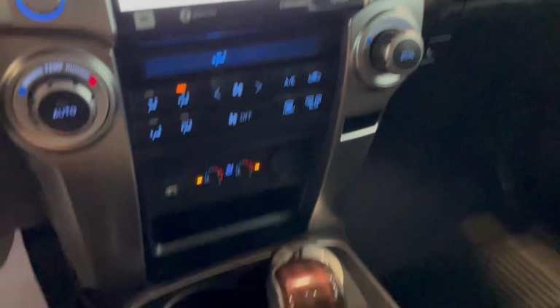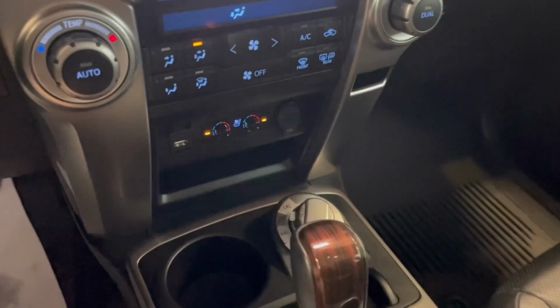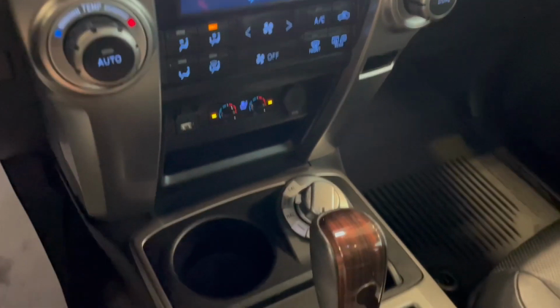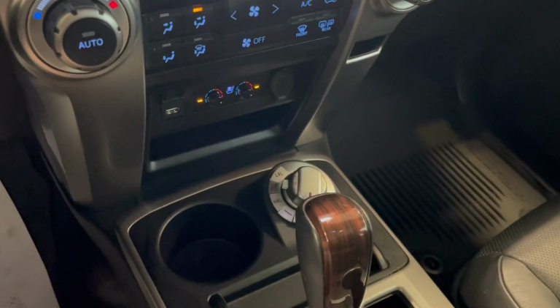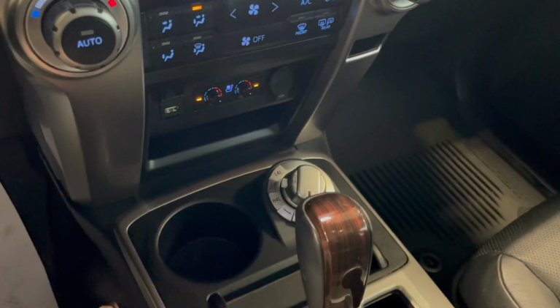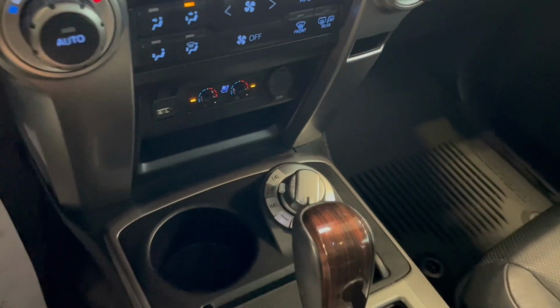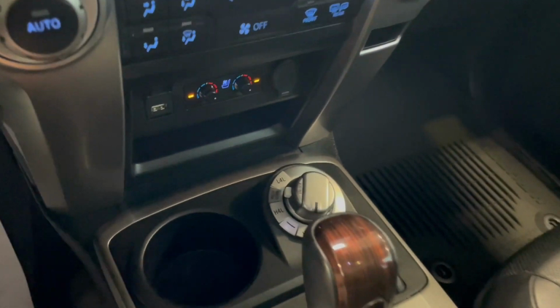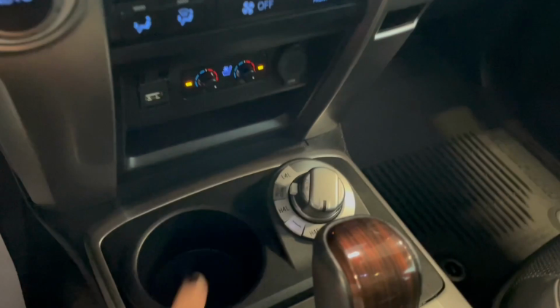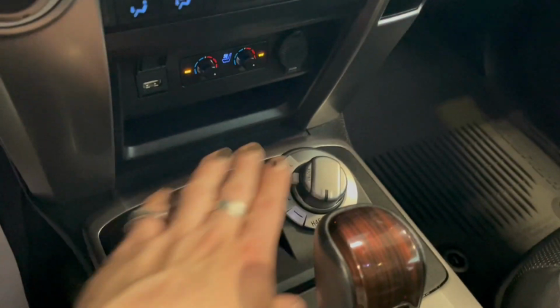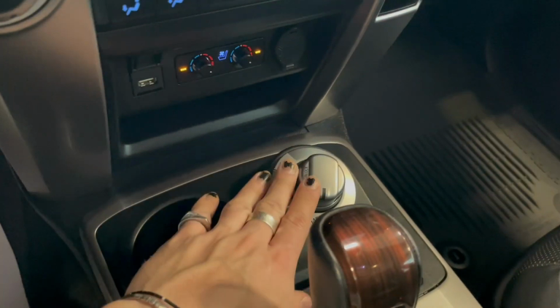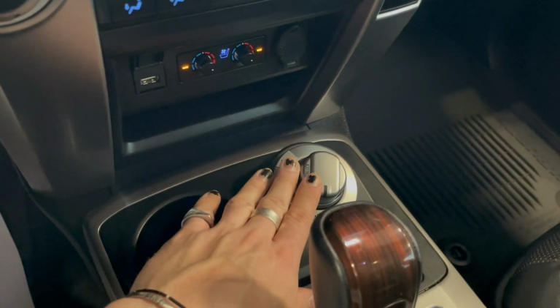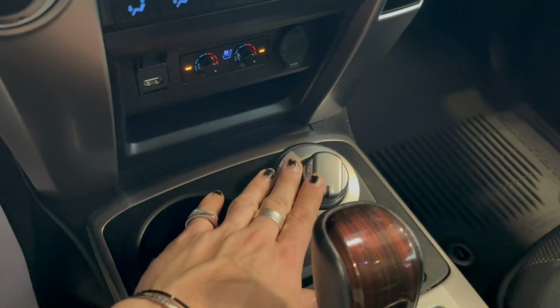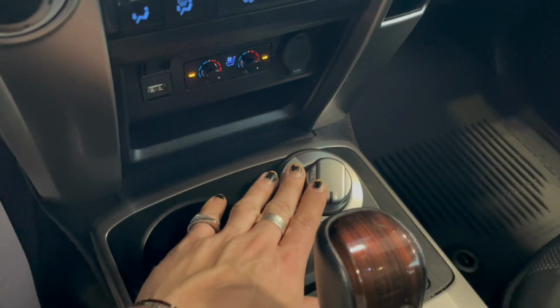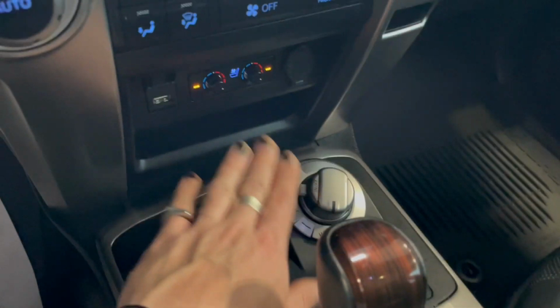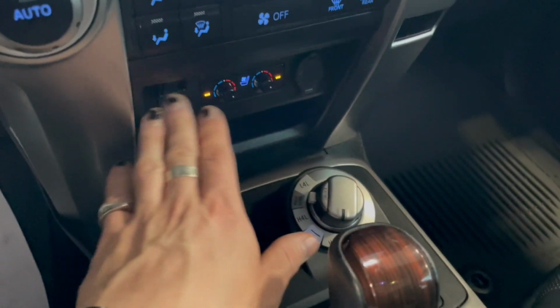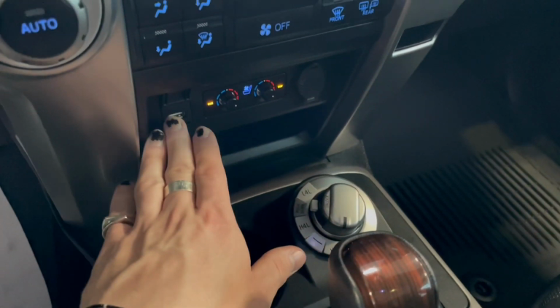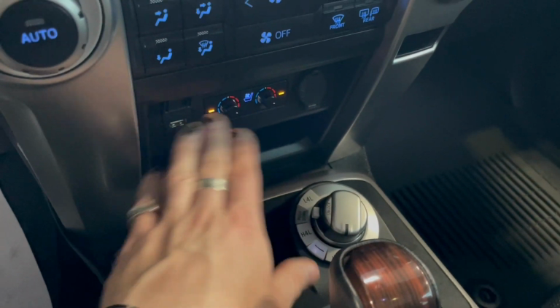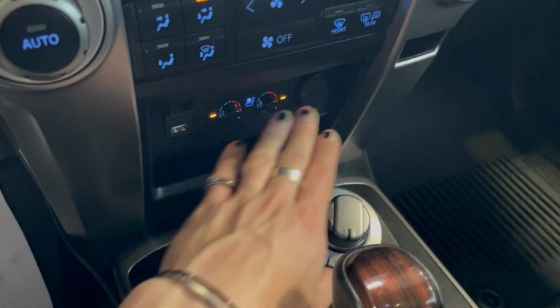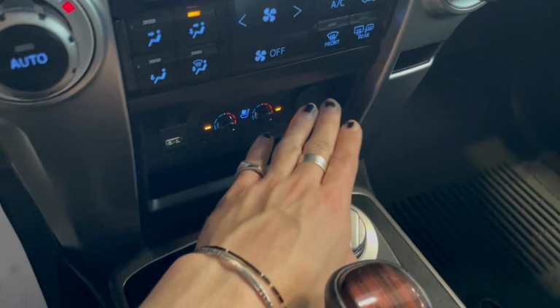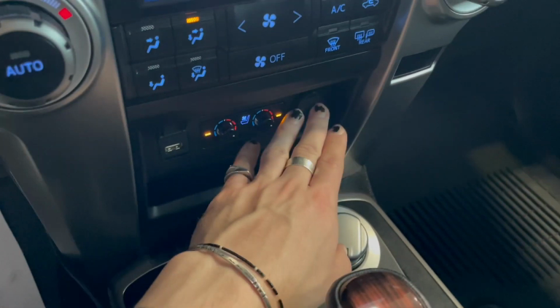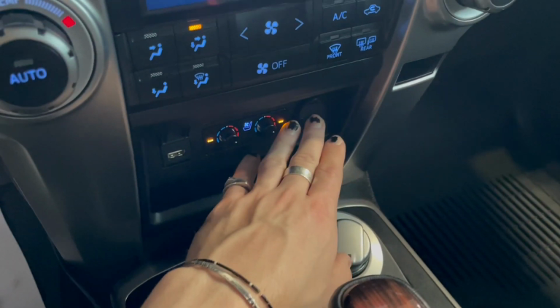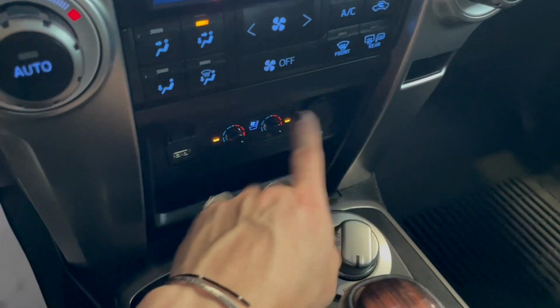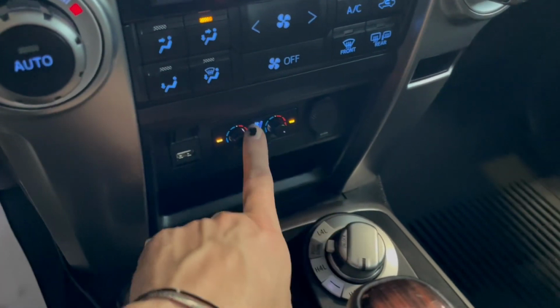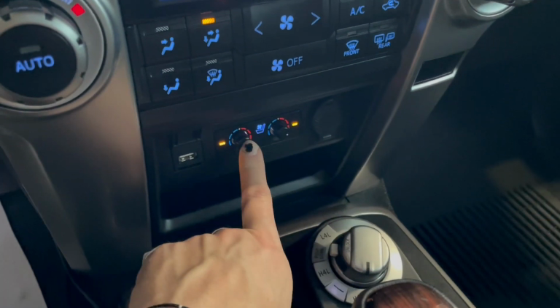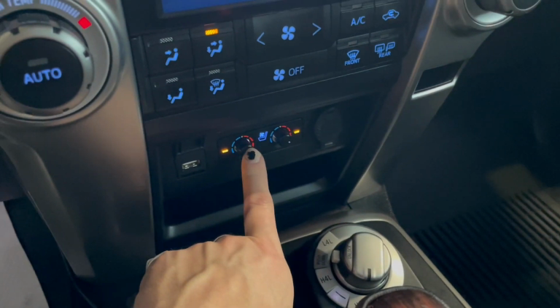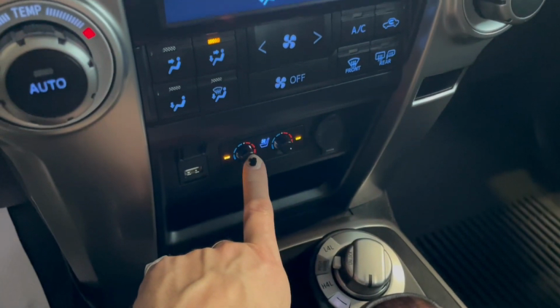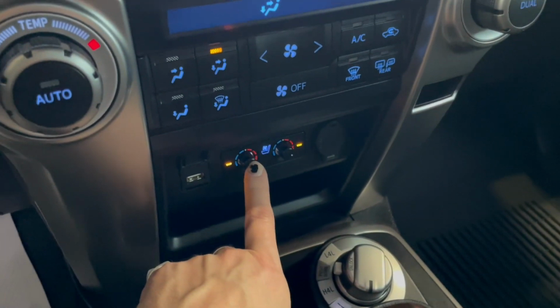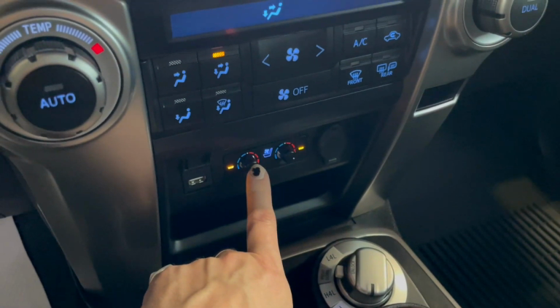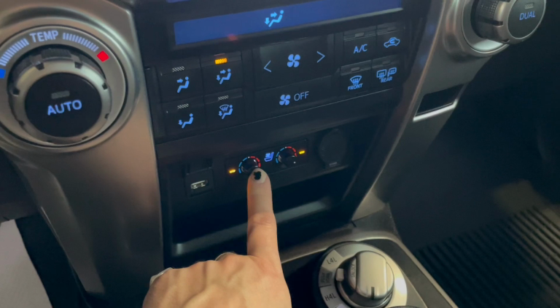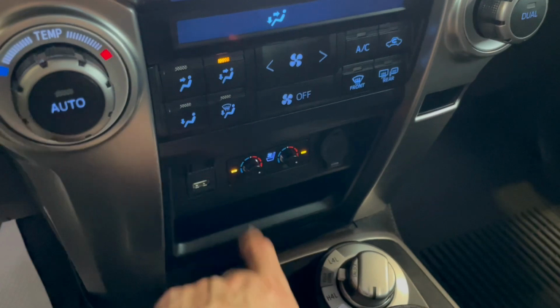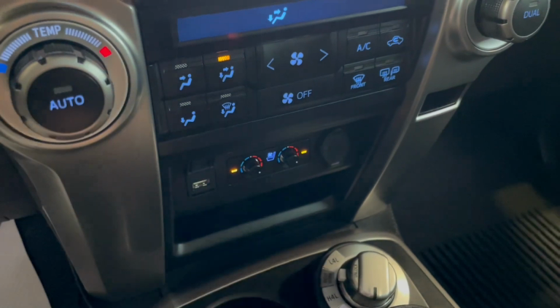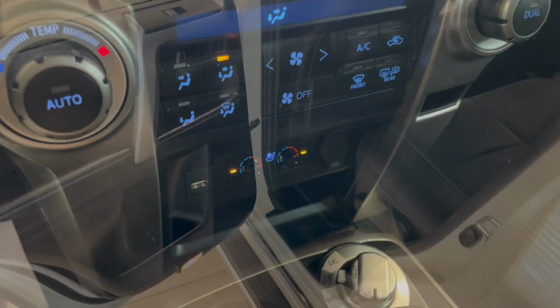On the bottom you have some cup holders along with your drivetrain options. You also have your USB, 12-volt outlet, and driver and passenger heated and ventilated seats as well.